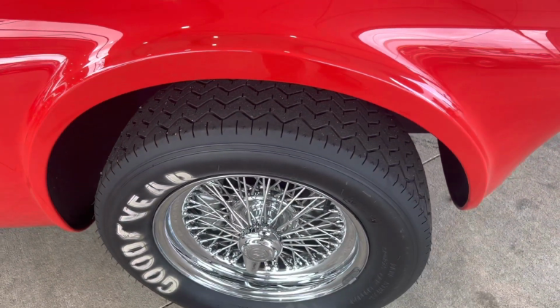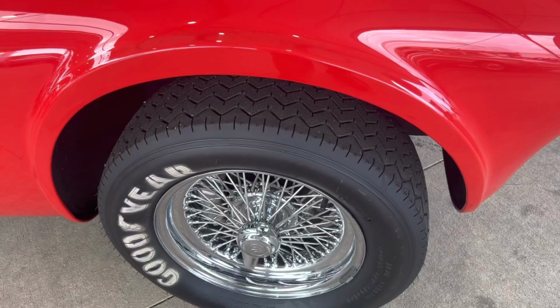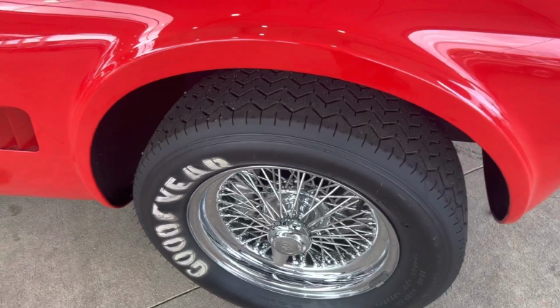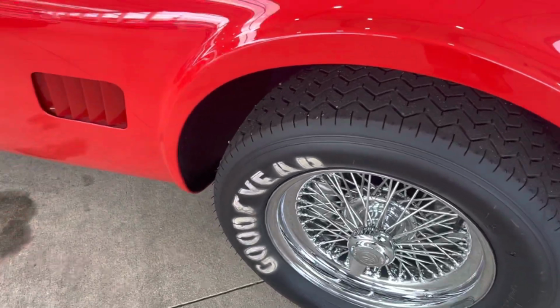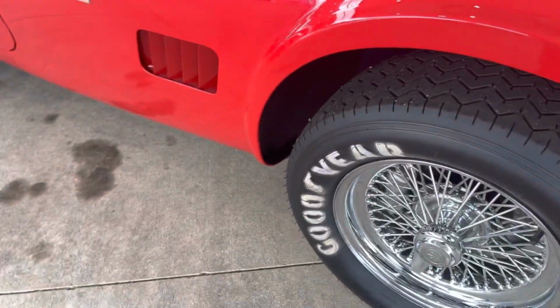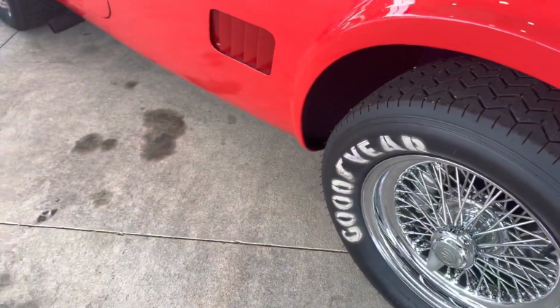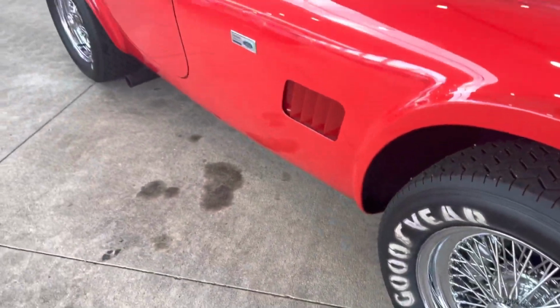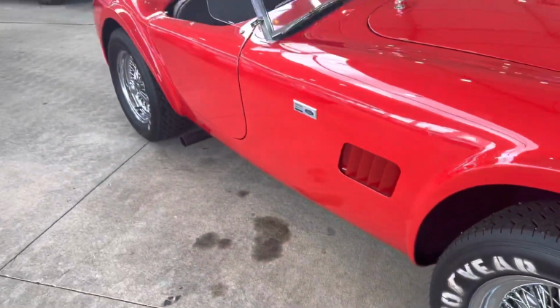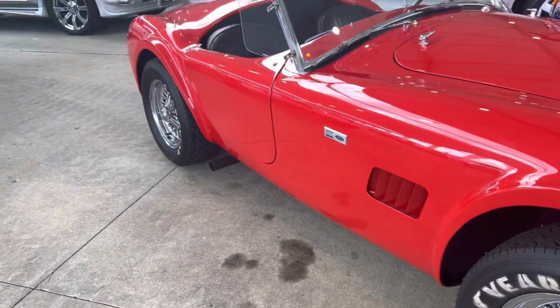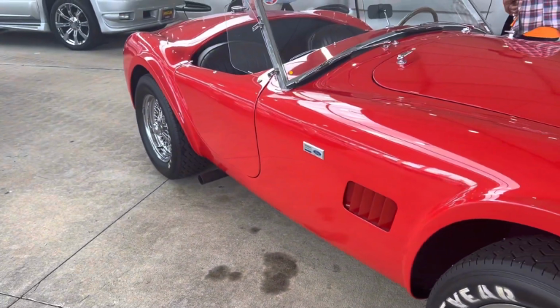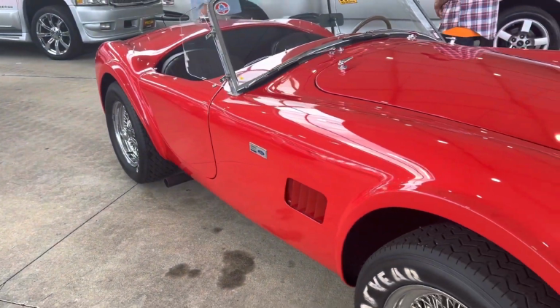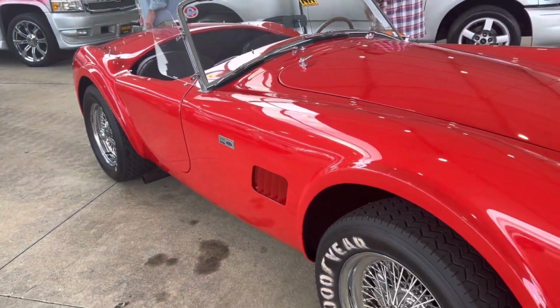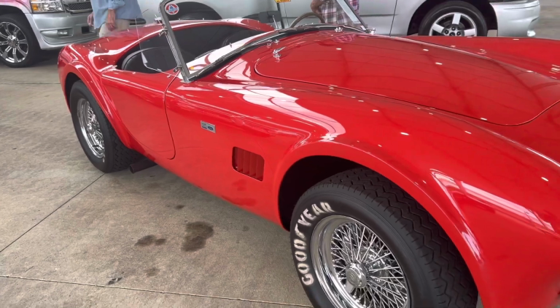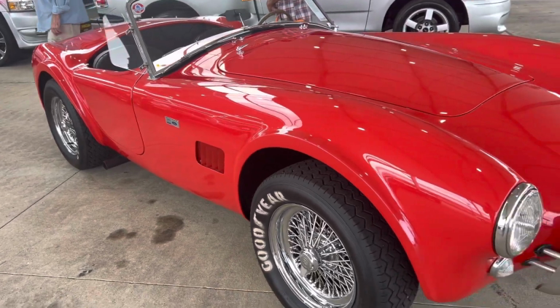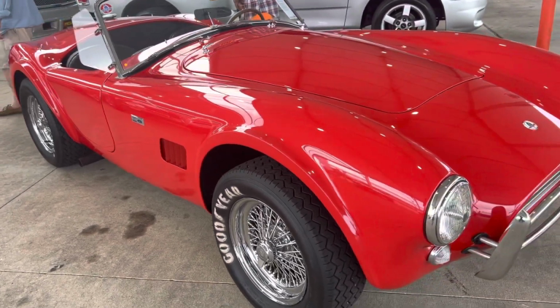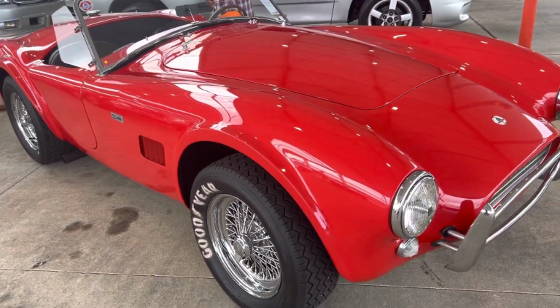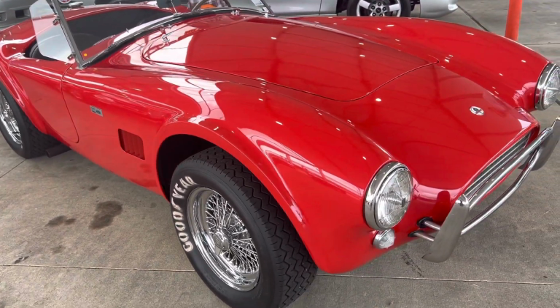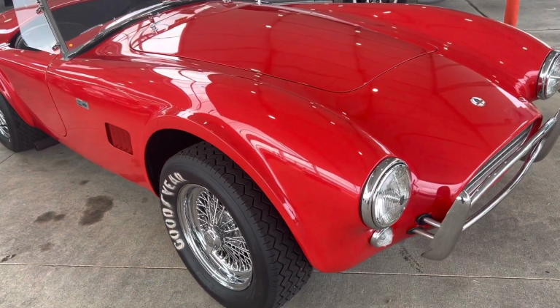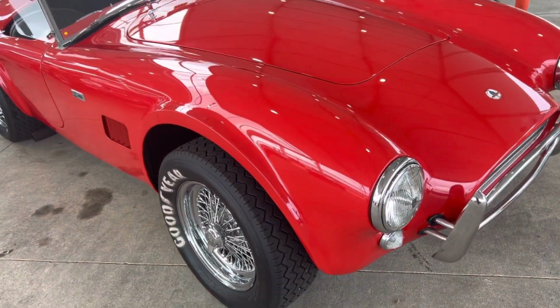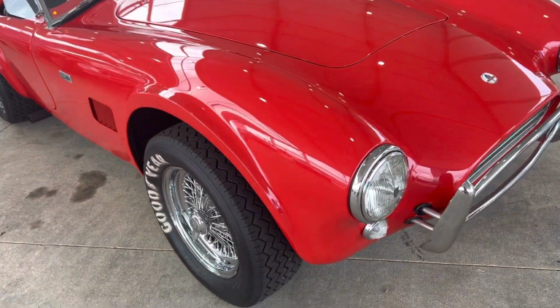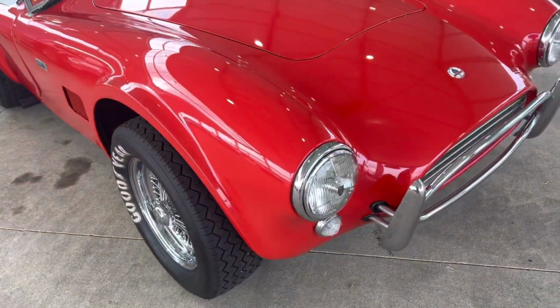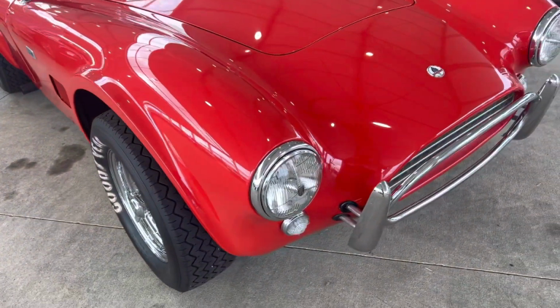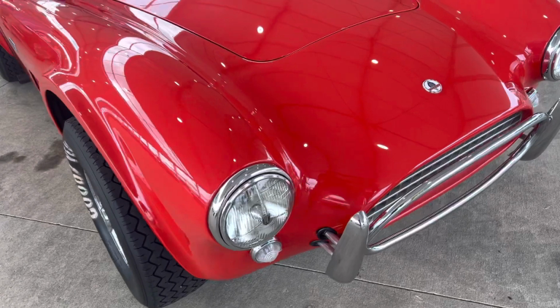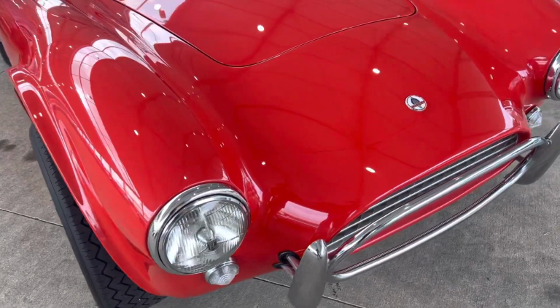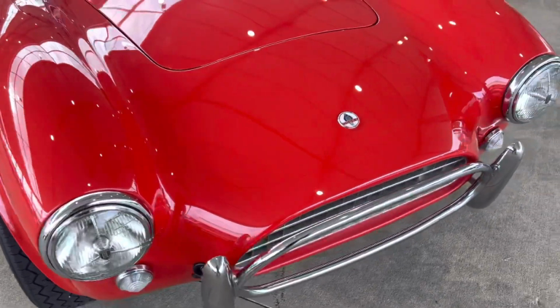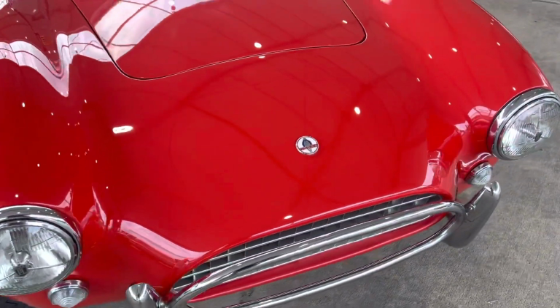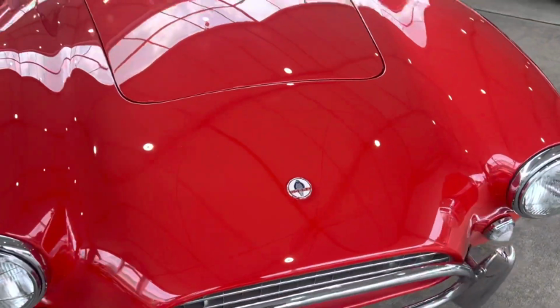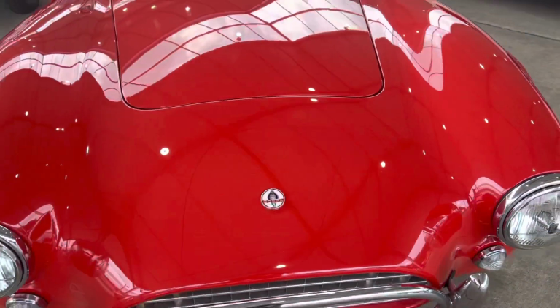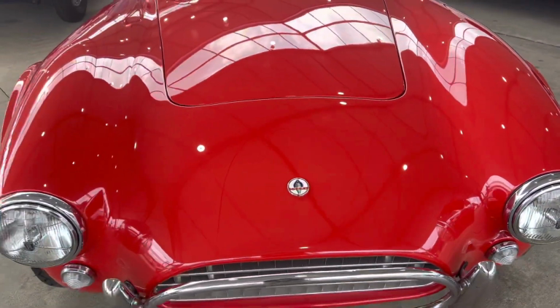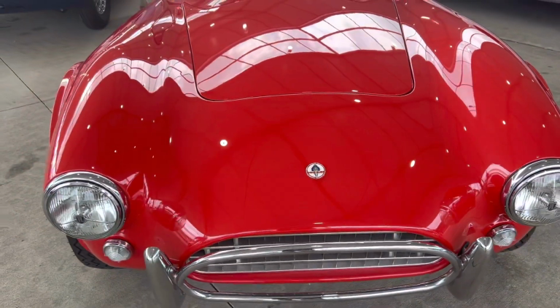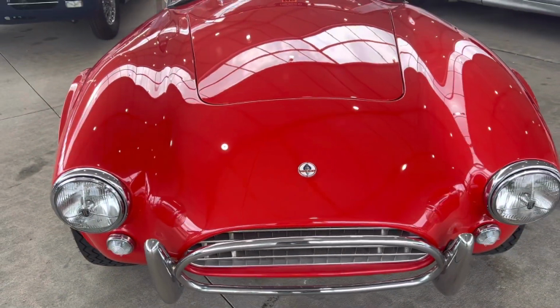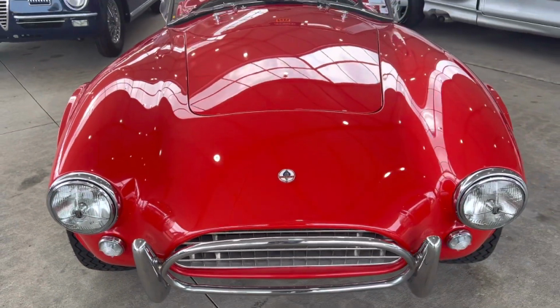The paint is an 11 out of 10. It's just crazy the amount of time they spent on this body — so many hours walking this car and getting it as straight as it is. There's not a ripple in this car.